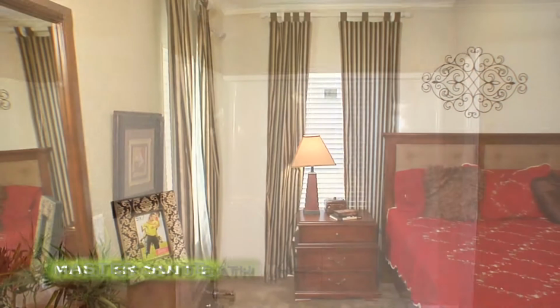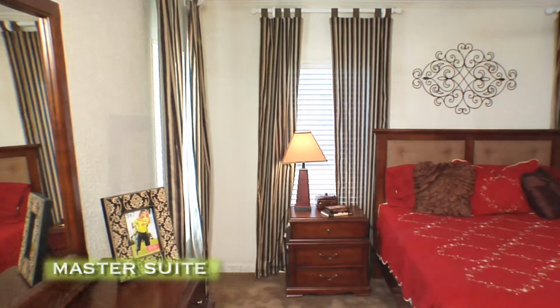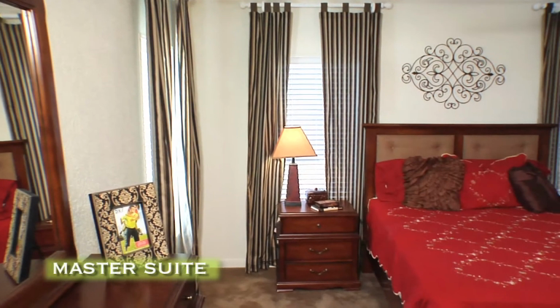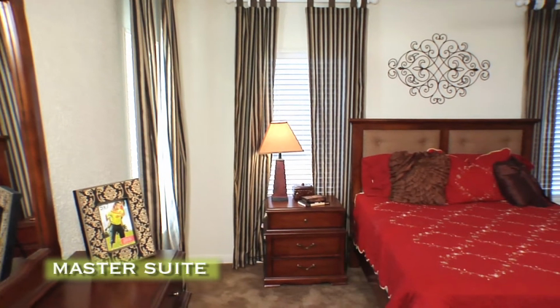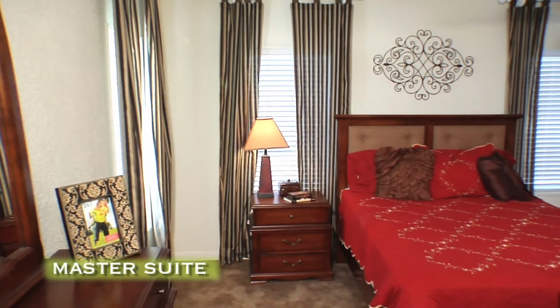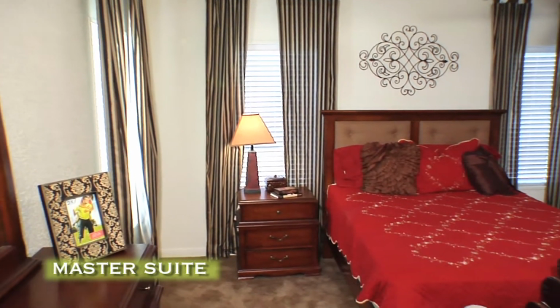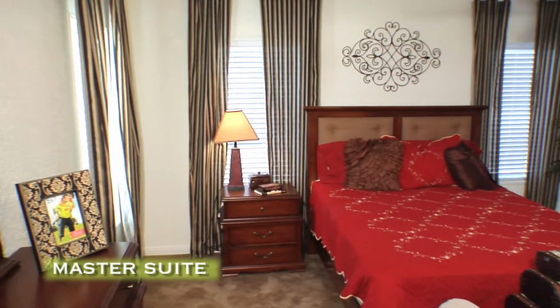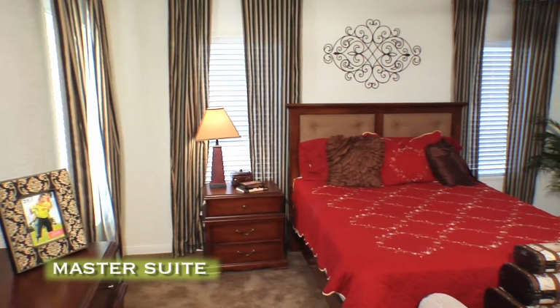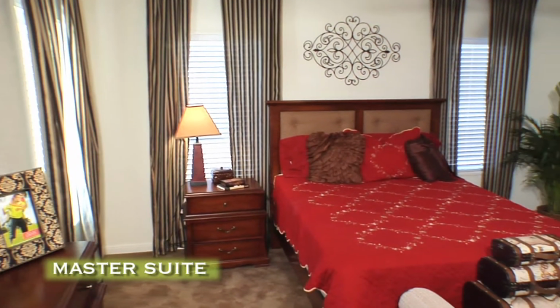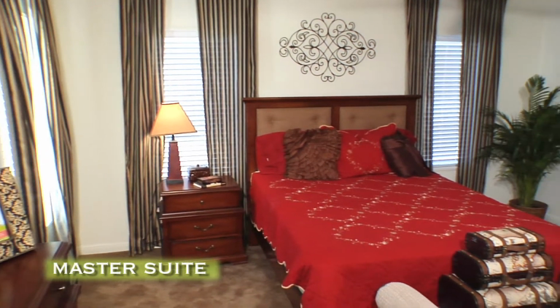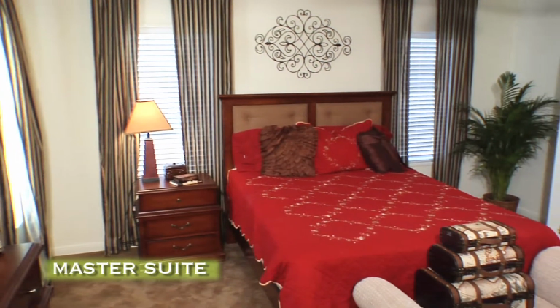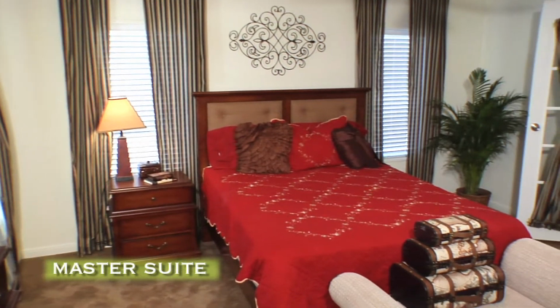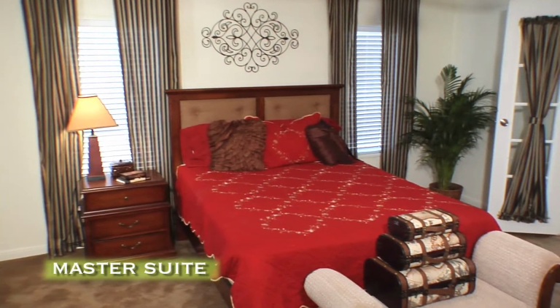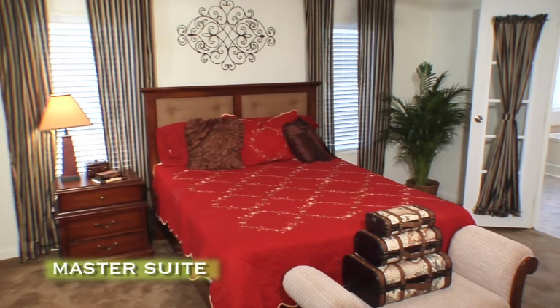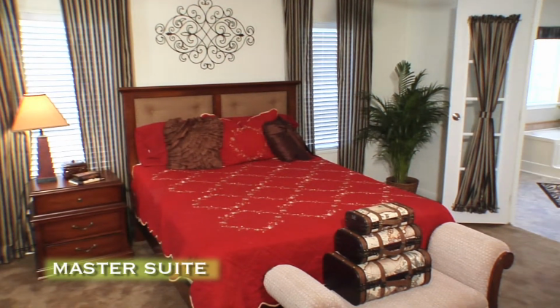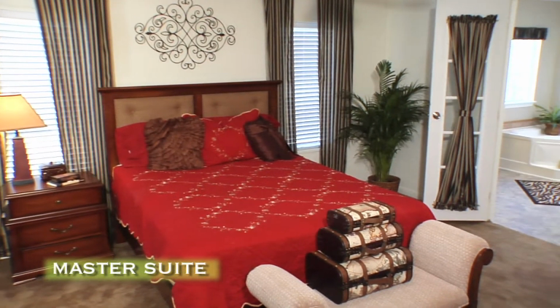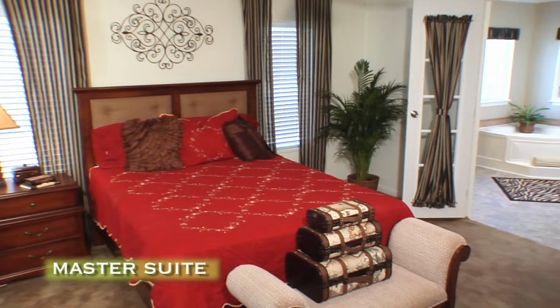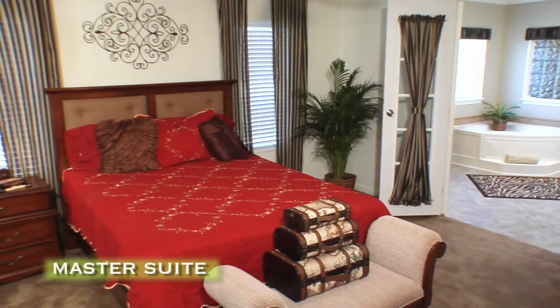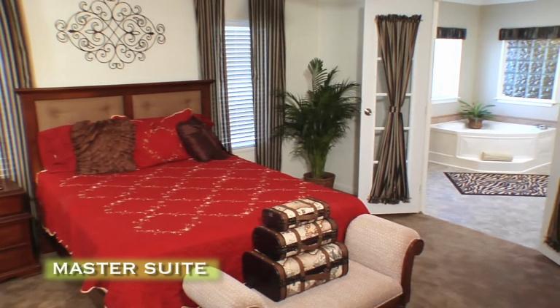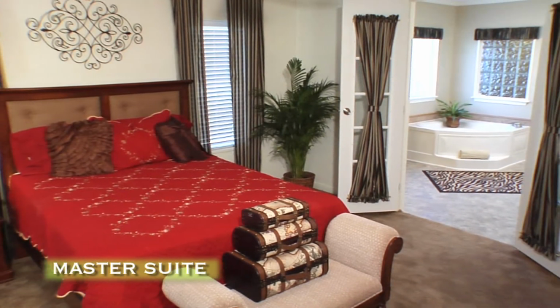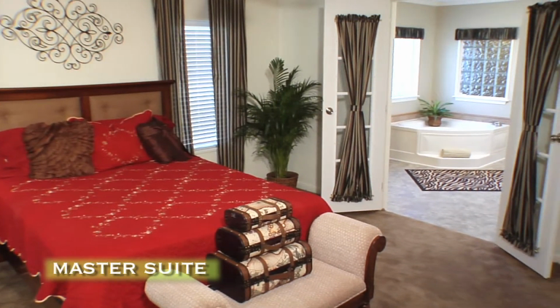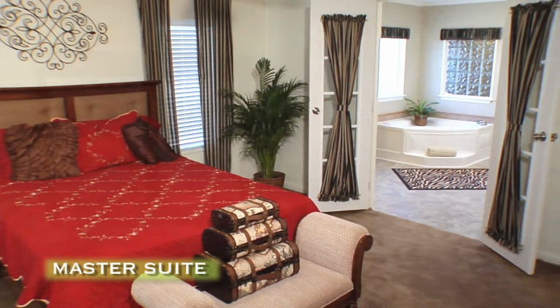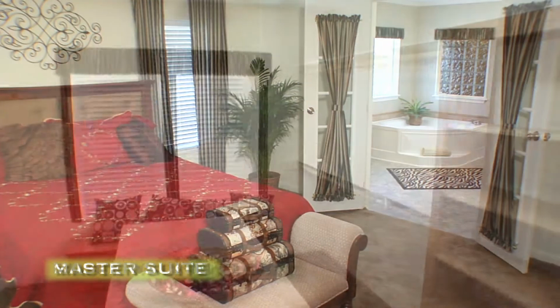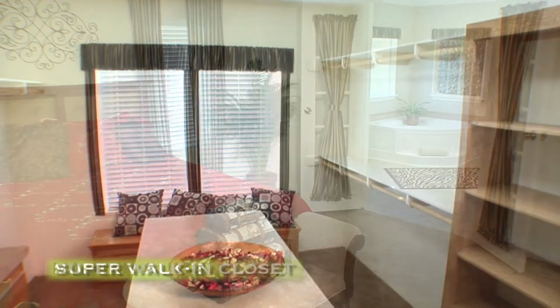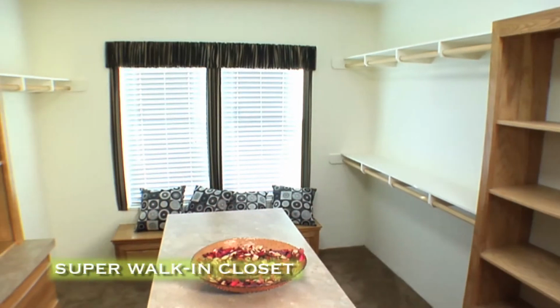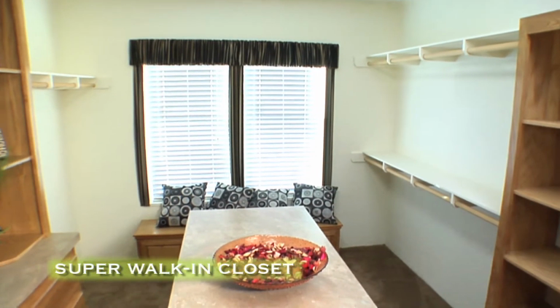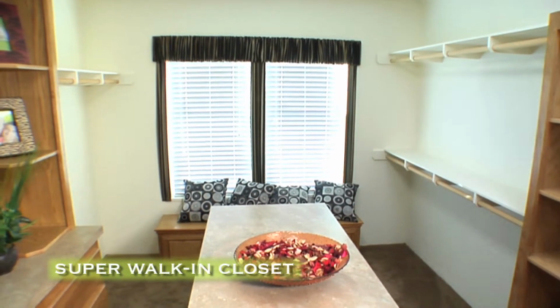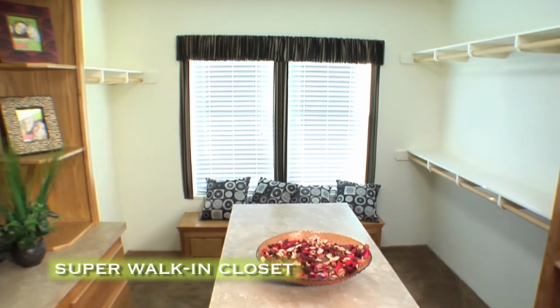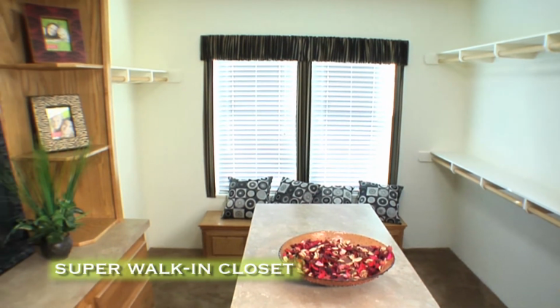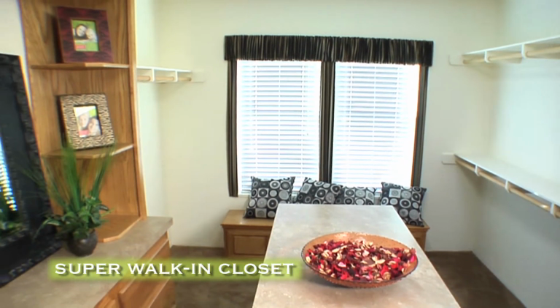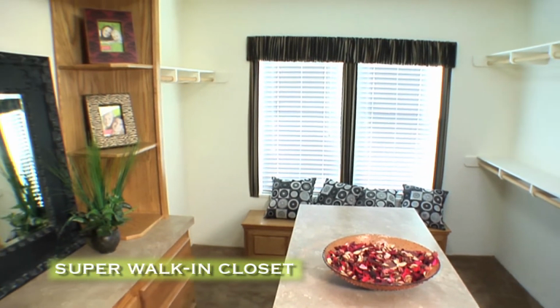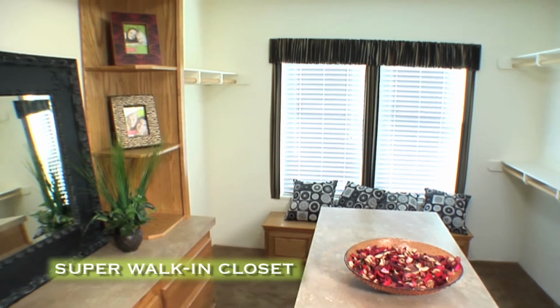The master suite is large enough to accommodate a modern, king-size bedroom set. French doors open to the master bath. The super closet features considerable shelving and cabinetry.